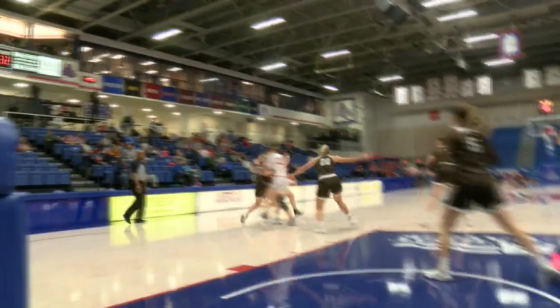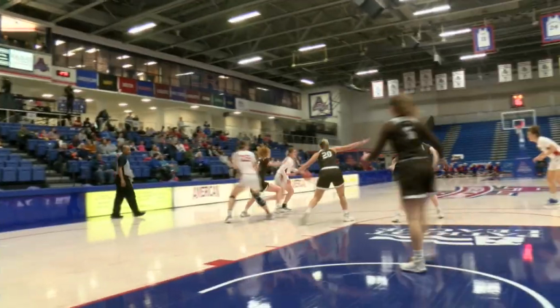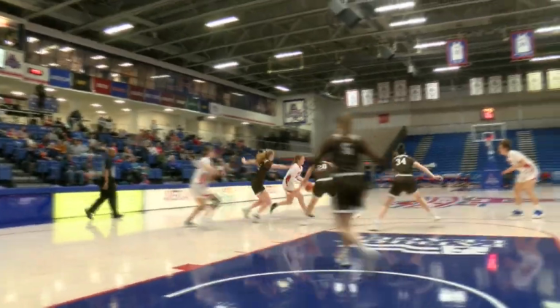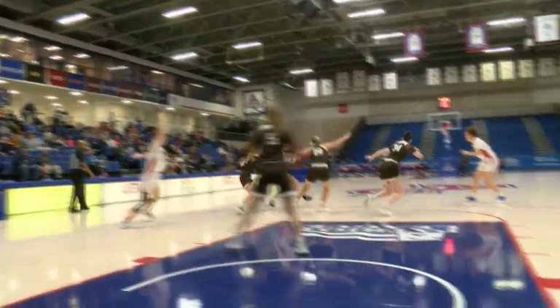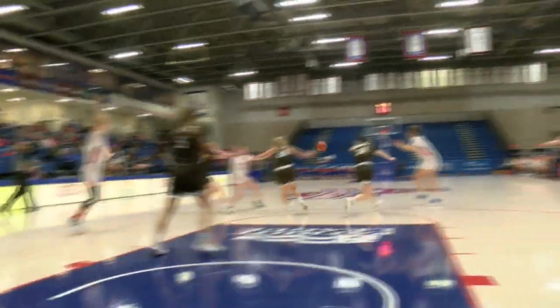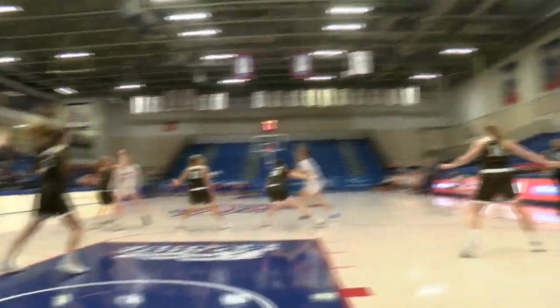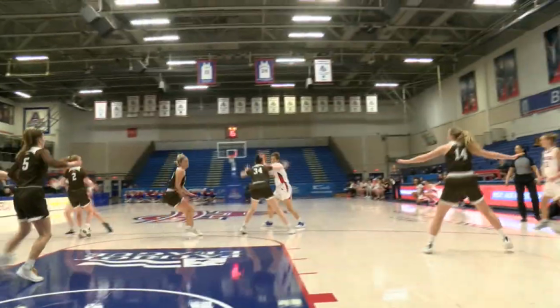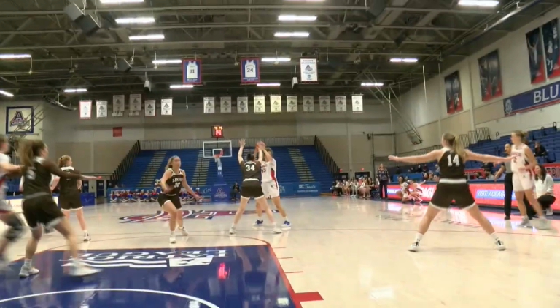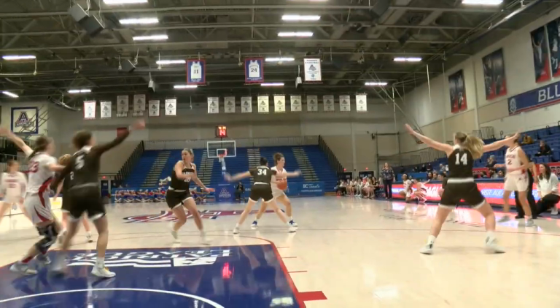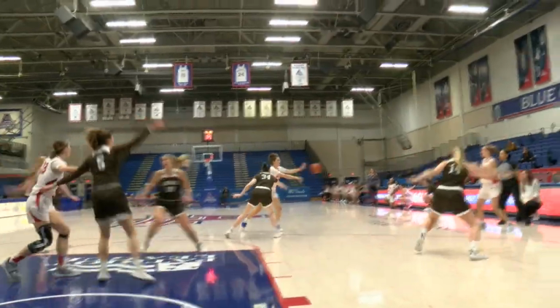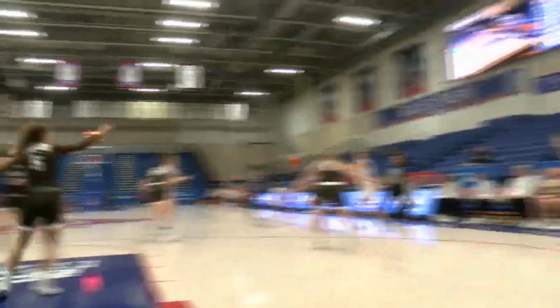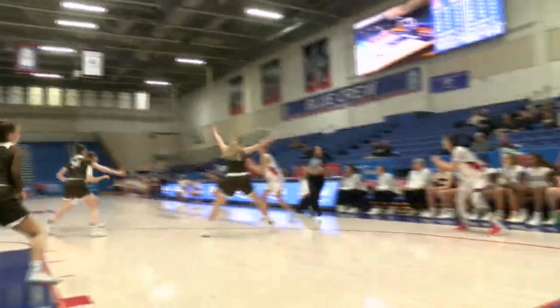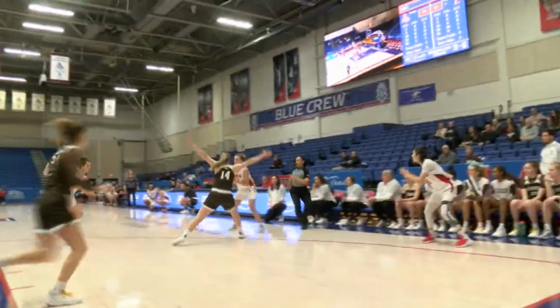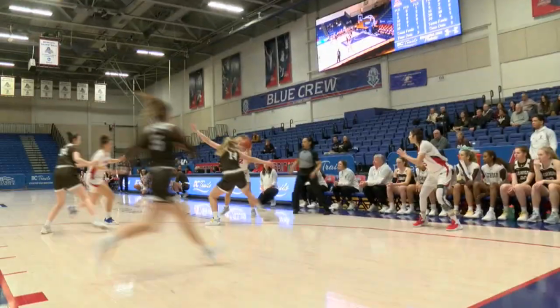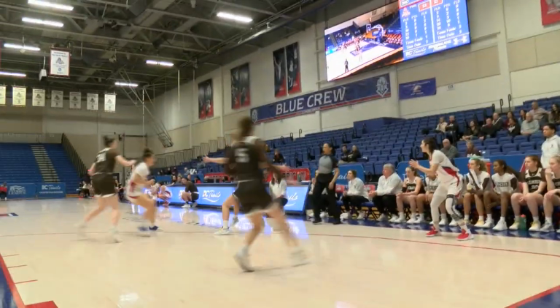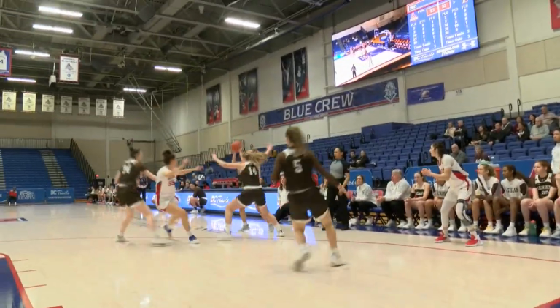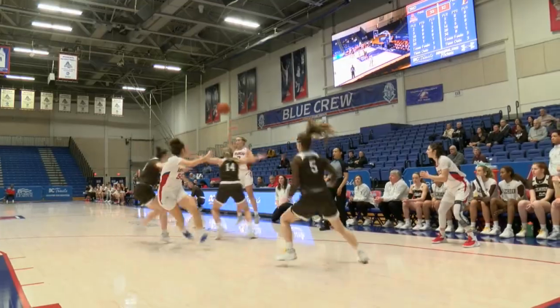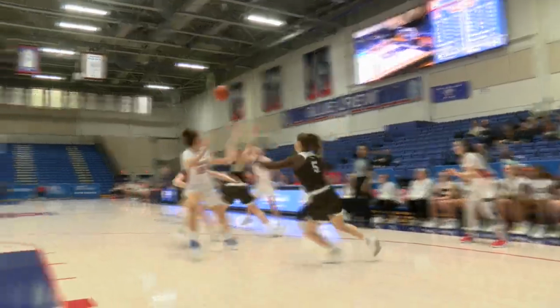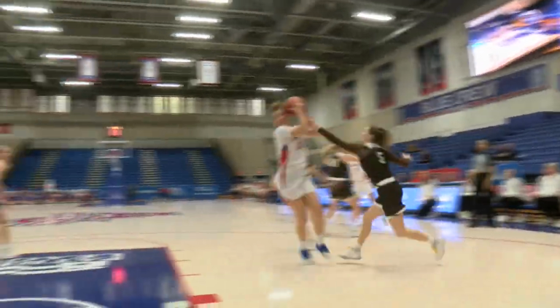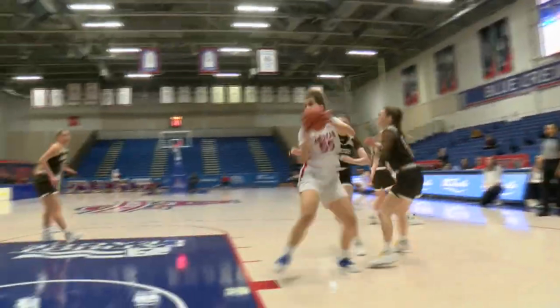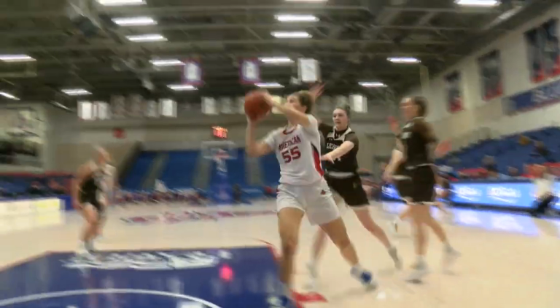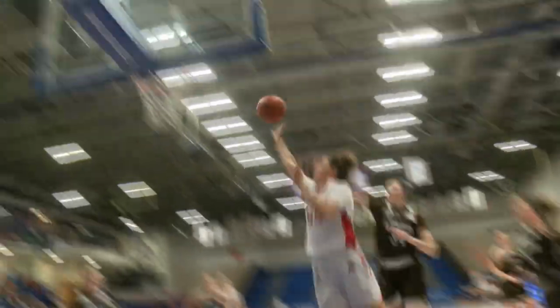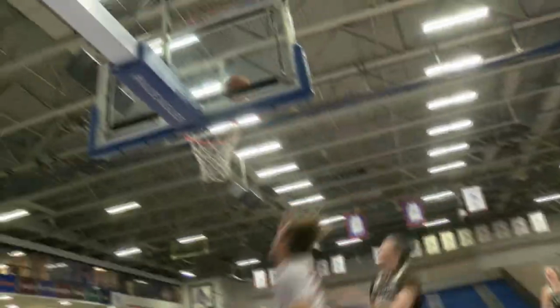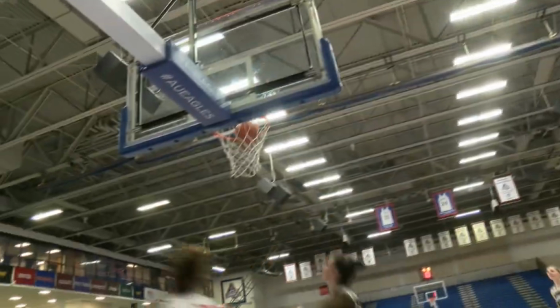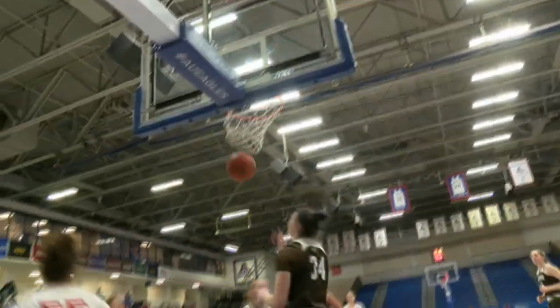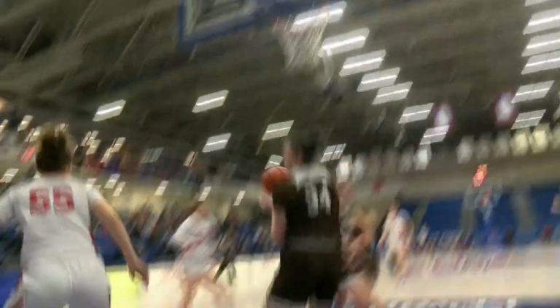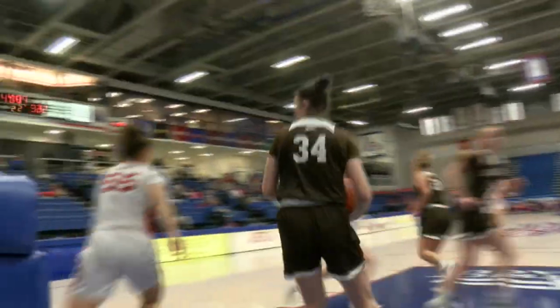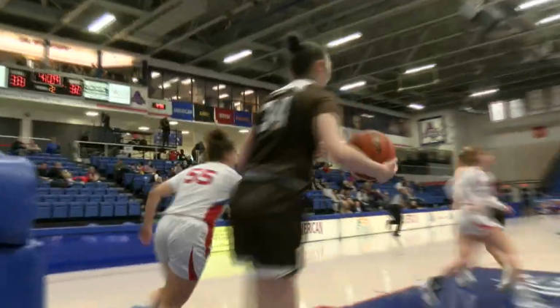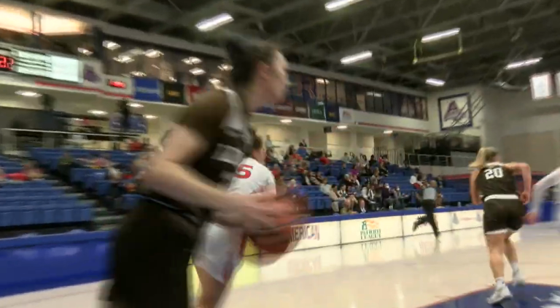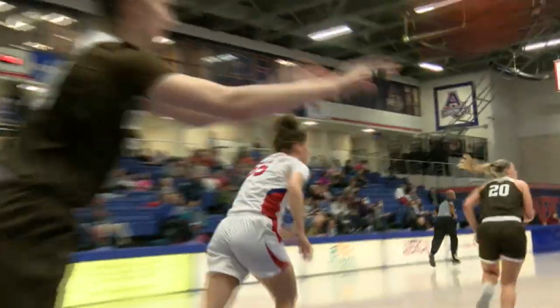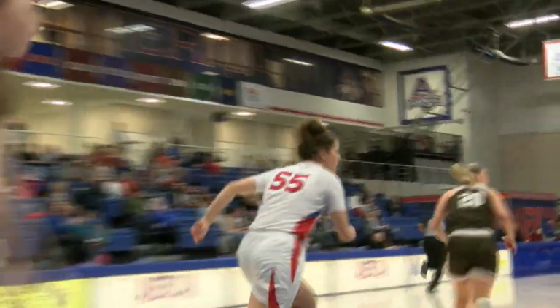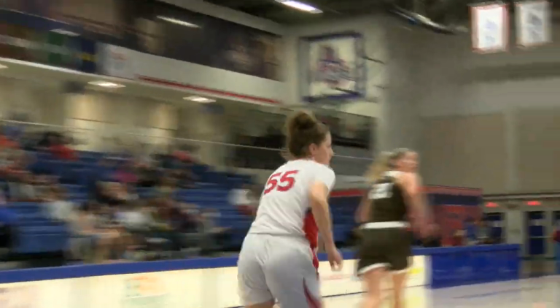Guard on her, she'll just post up. That's why she's averaging a double-double. Here's Lavin, takes the feed from Bales and makes it count.